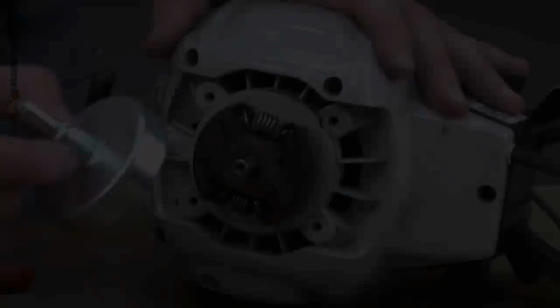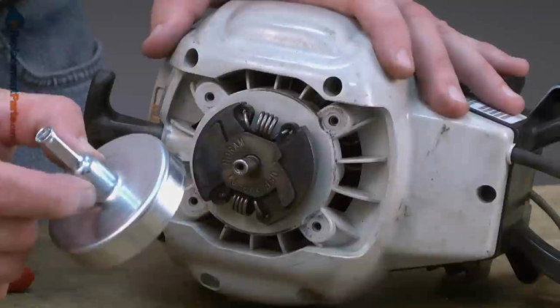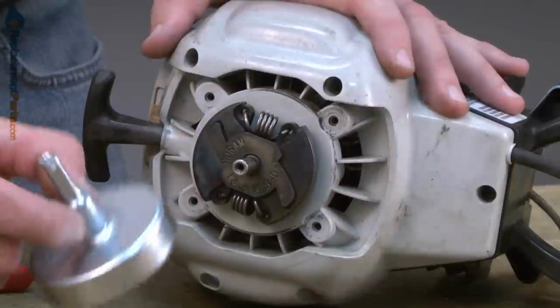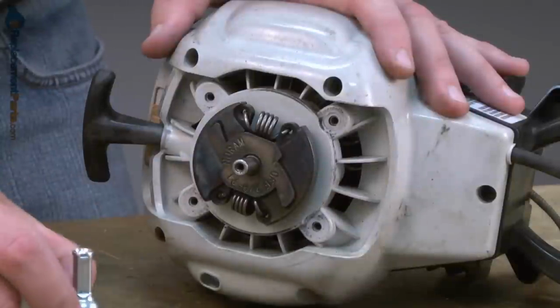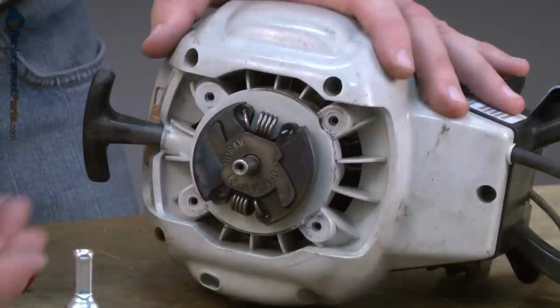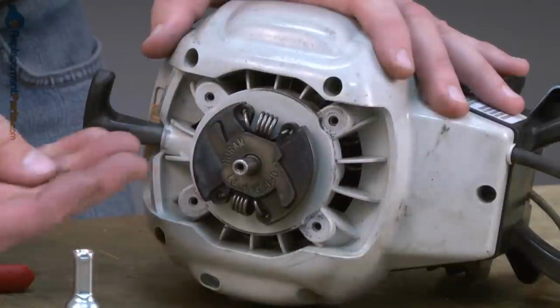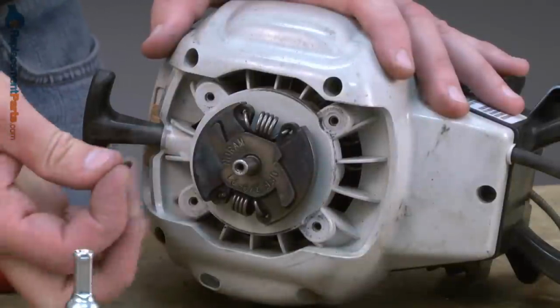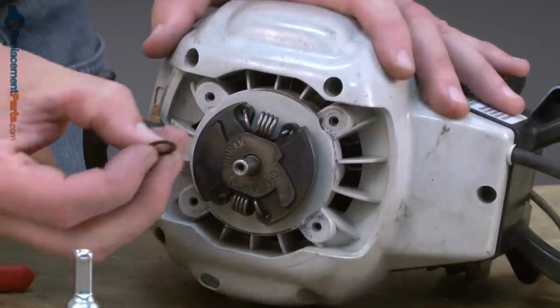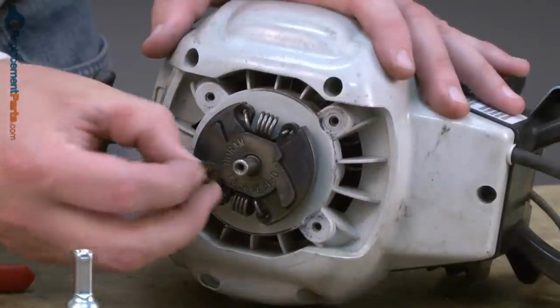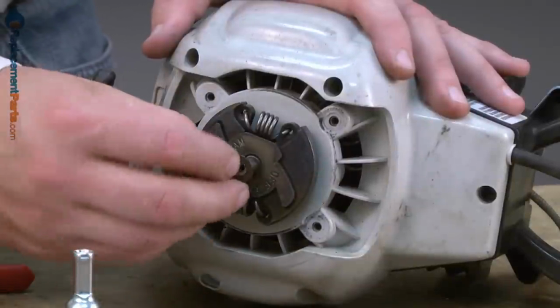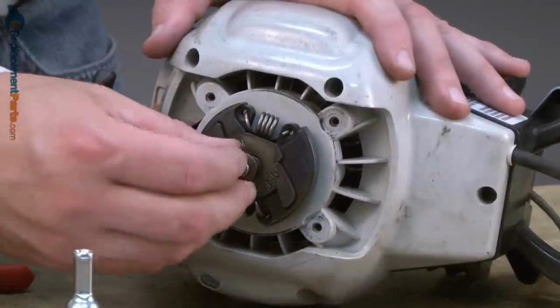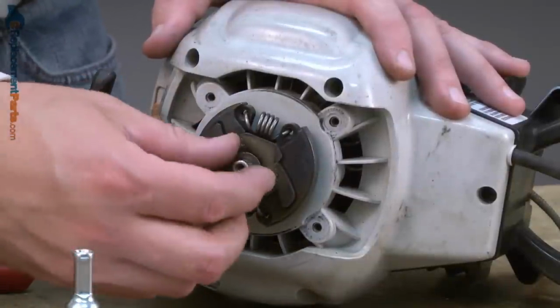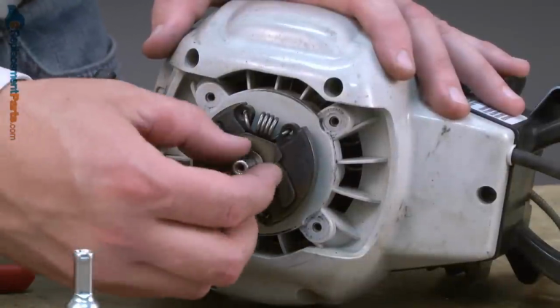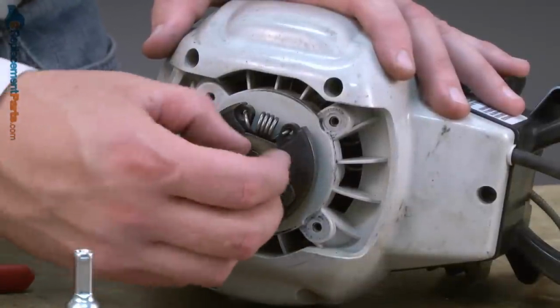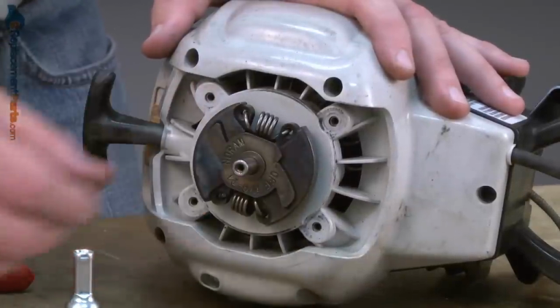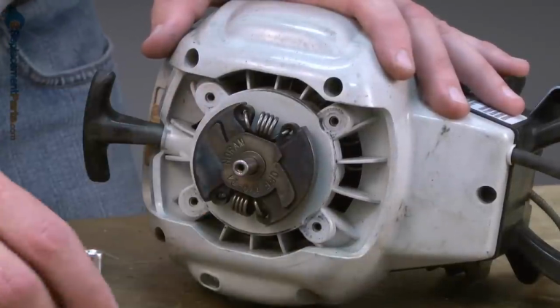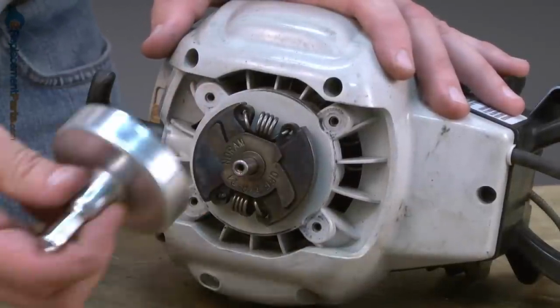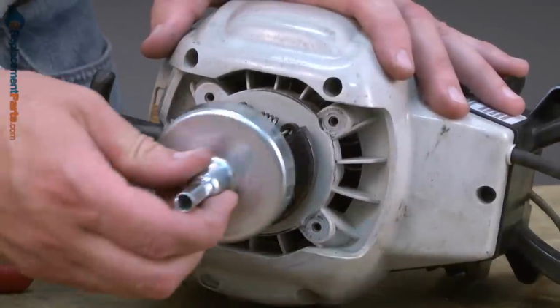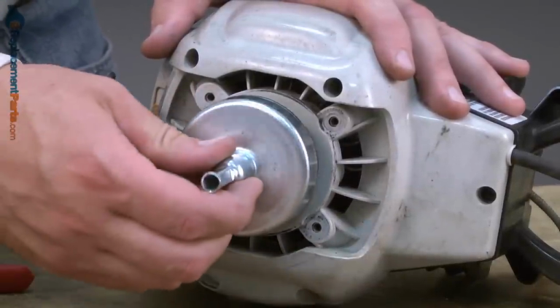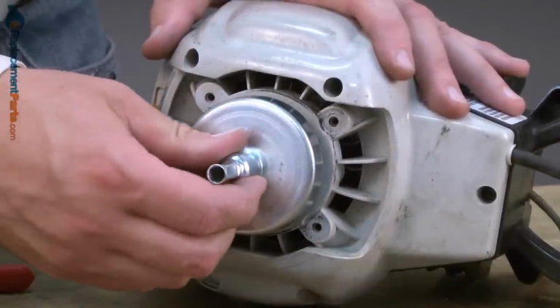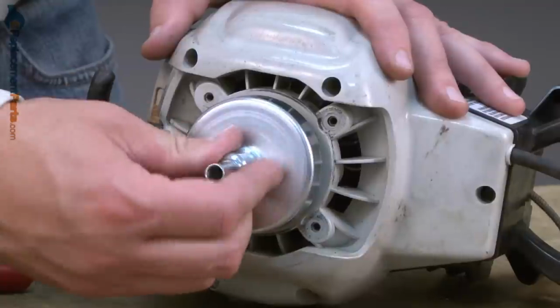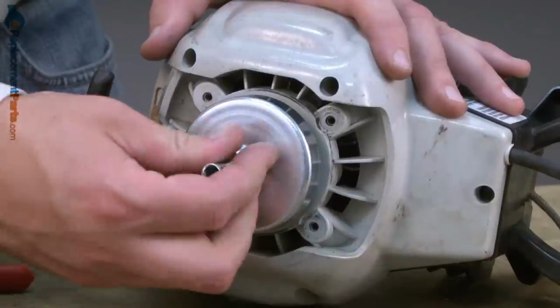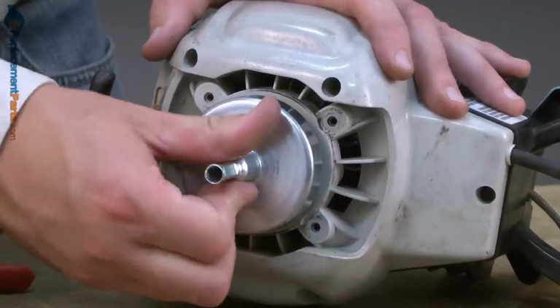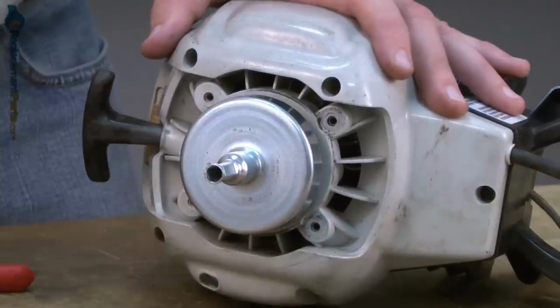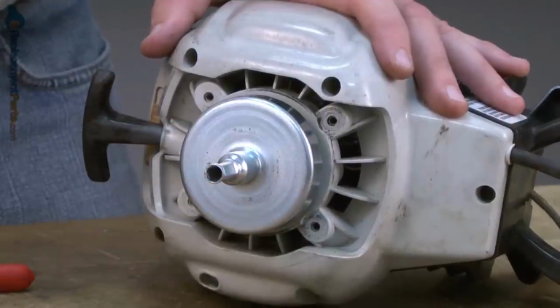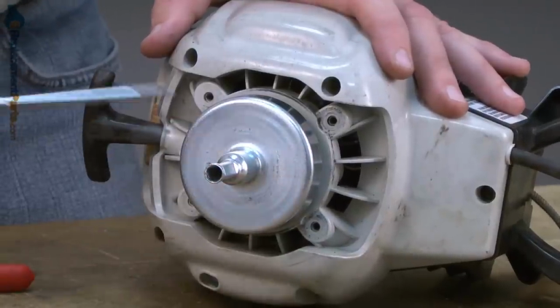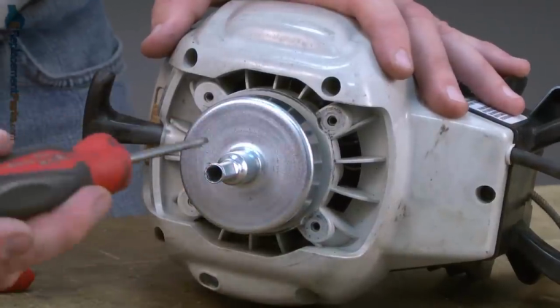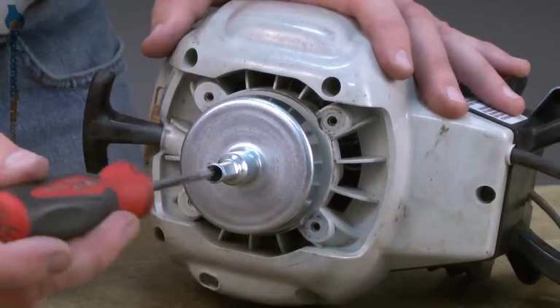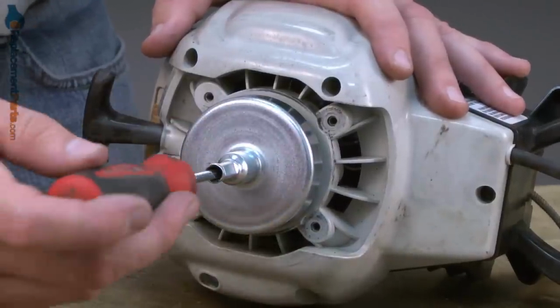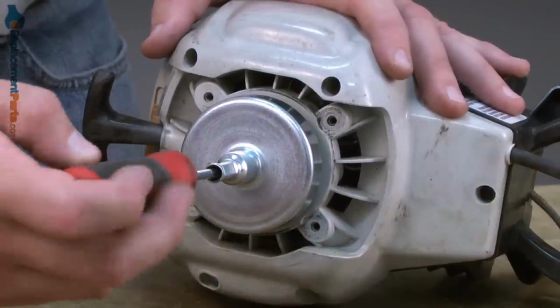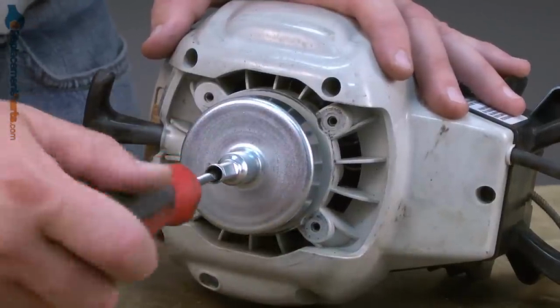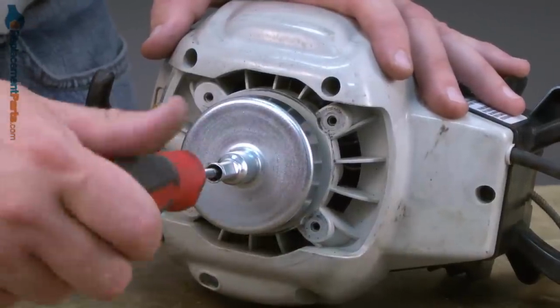Now I'll install the clutch drum. First comes the small spacer washer and then the drum. And I'll tighten down the internal screw inside the drum.